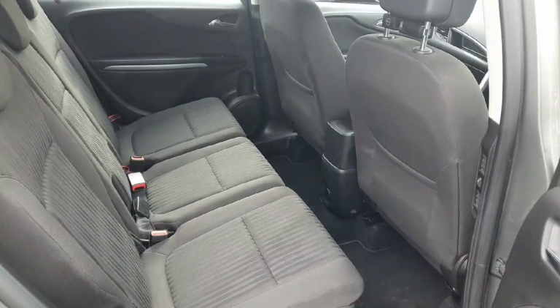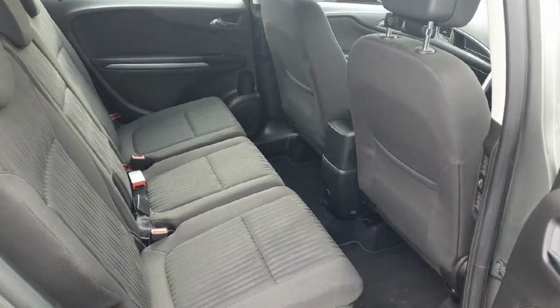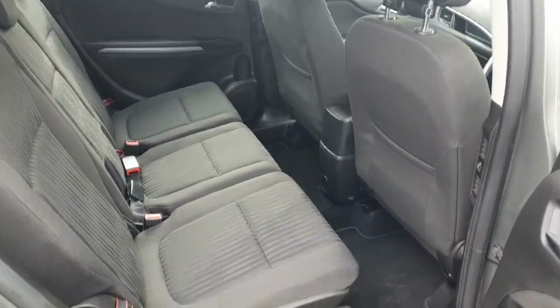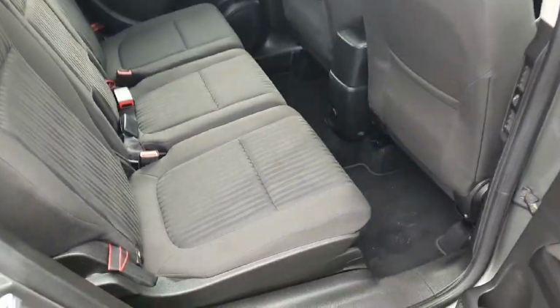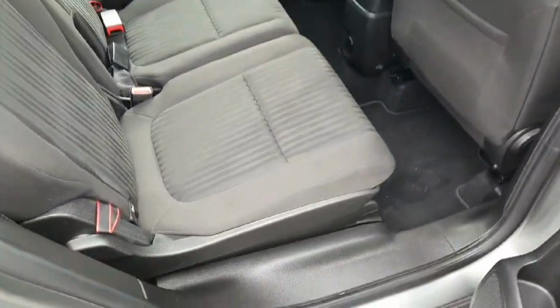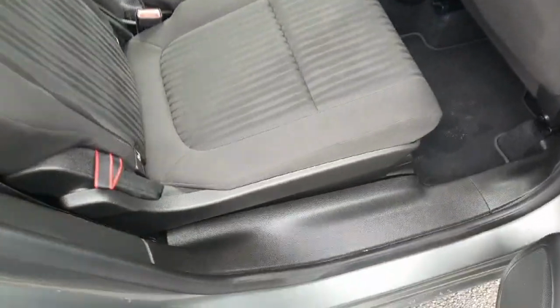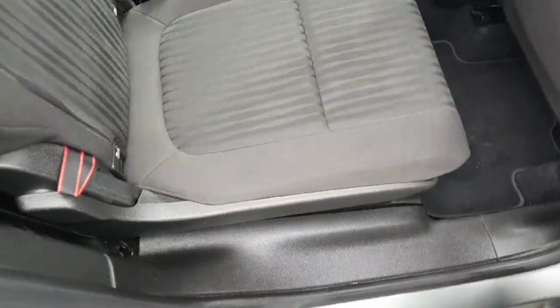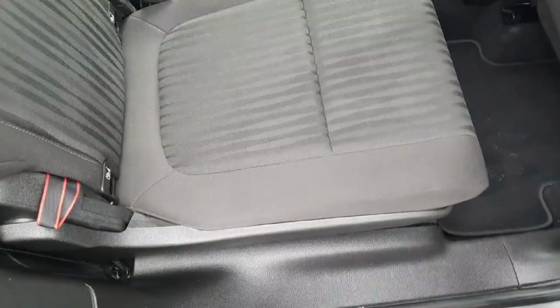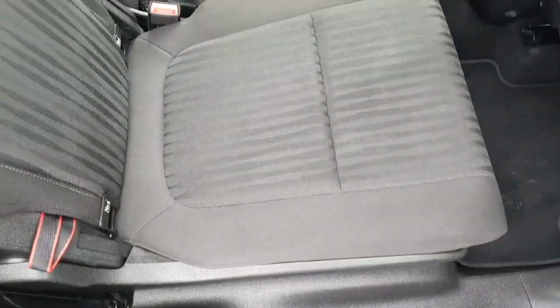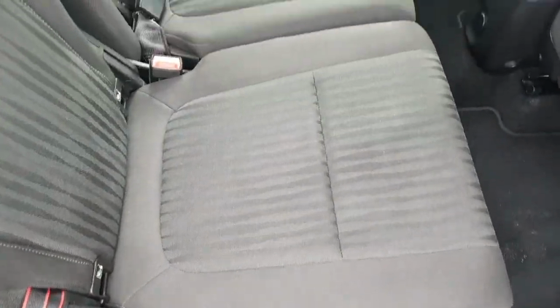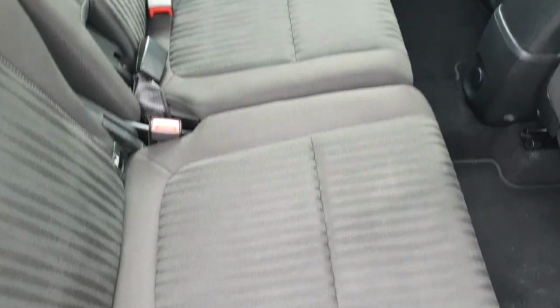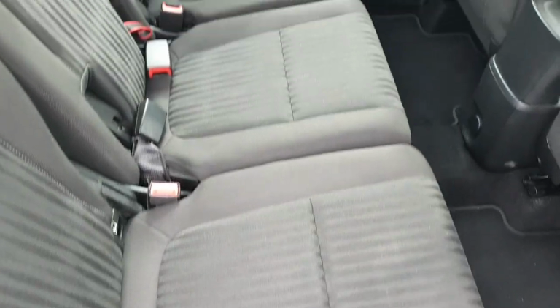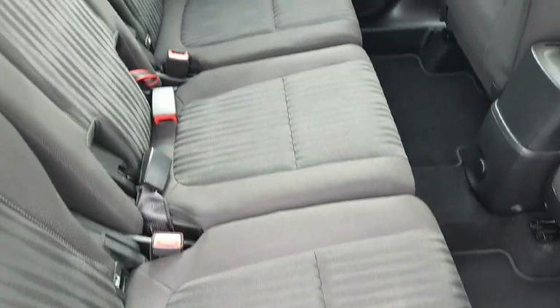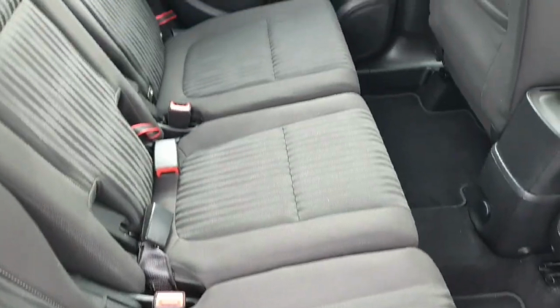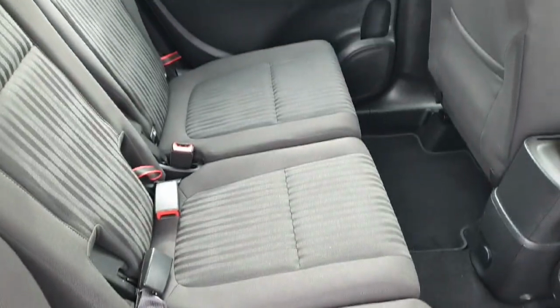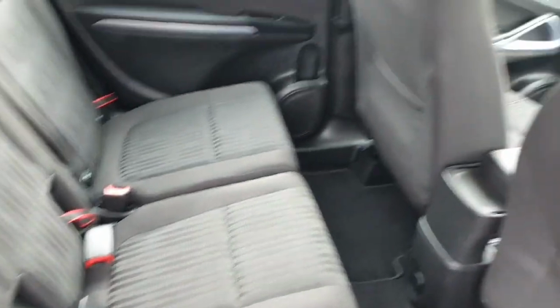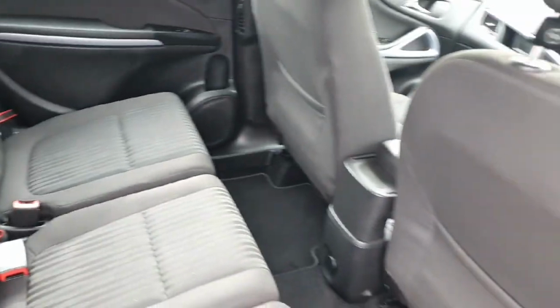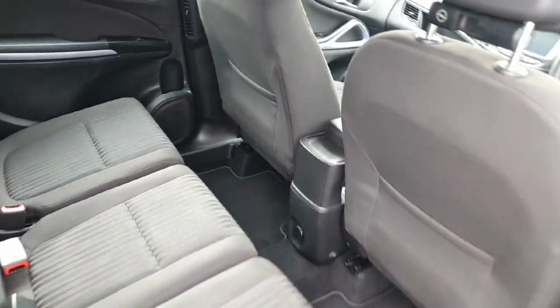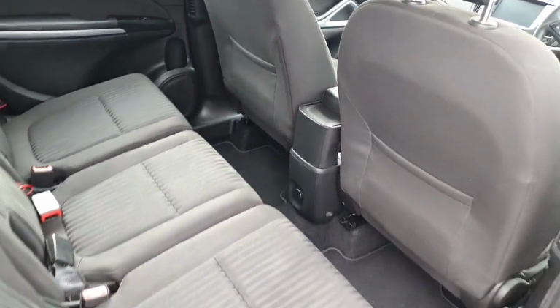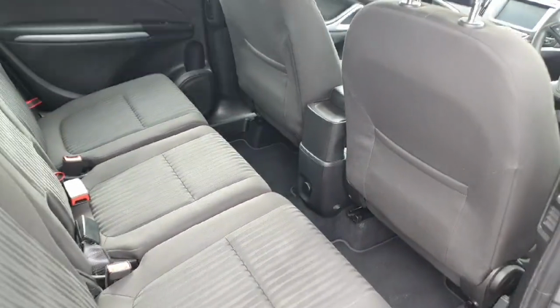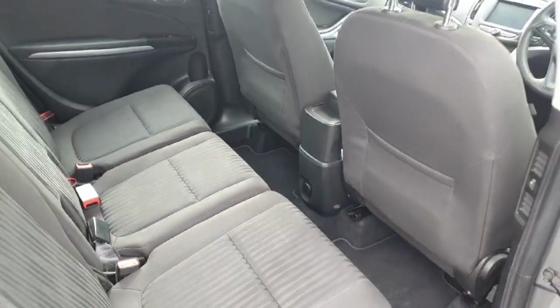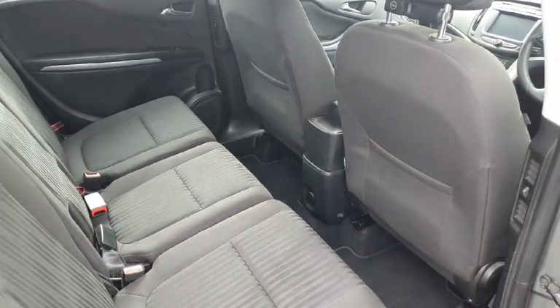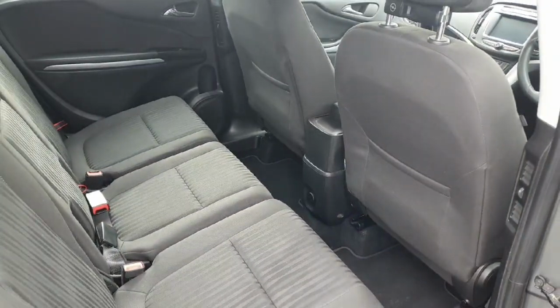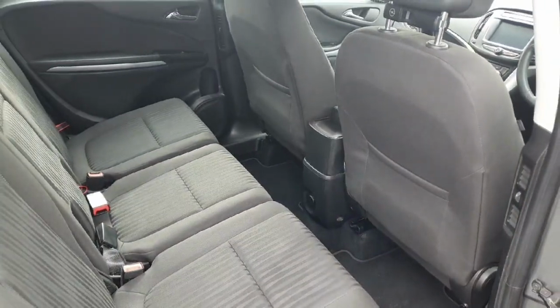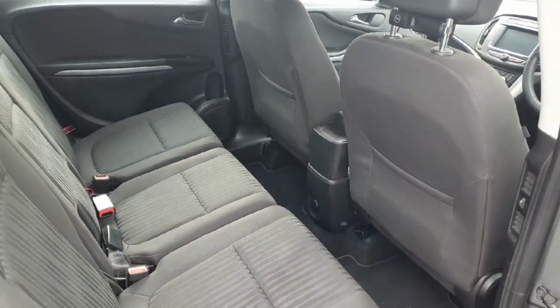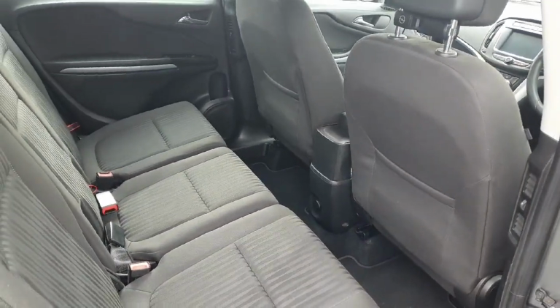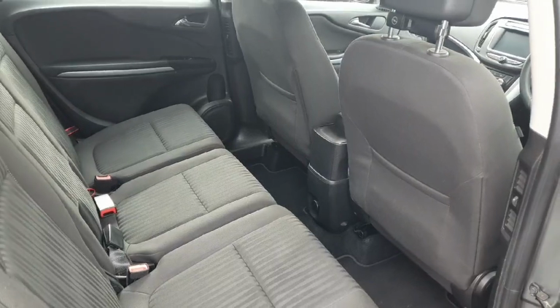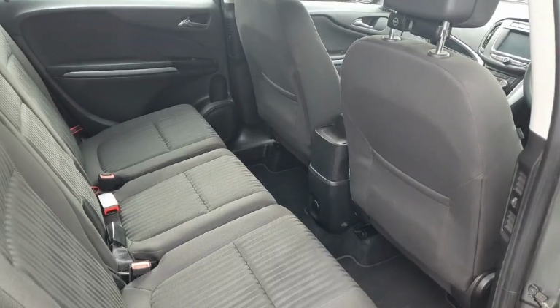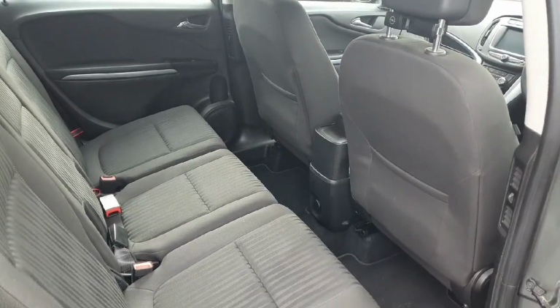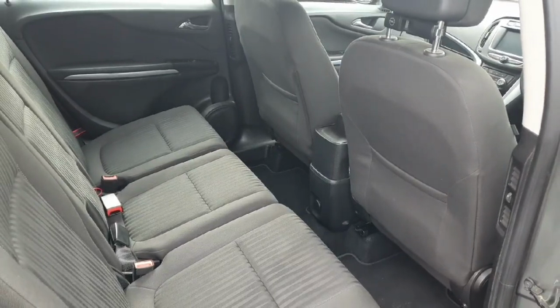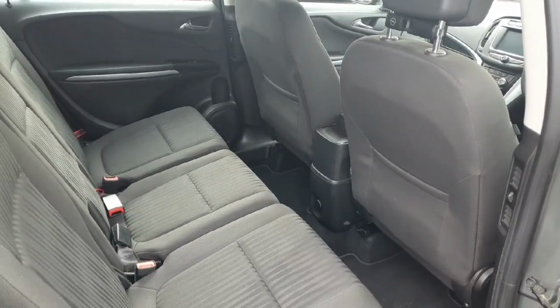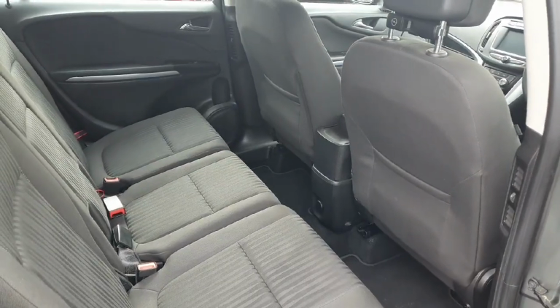Looking into the back of the car, there are three individual seats back here. You've got all the isofix seats, an abundance of legroom, and lovely storage behind the seats as well — very practical to the rear.